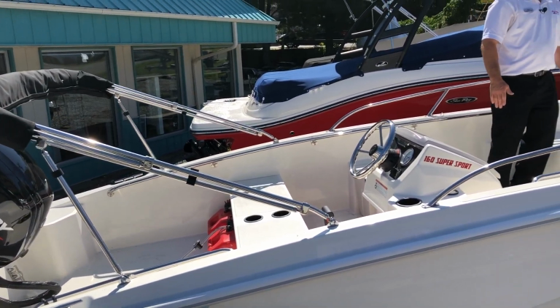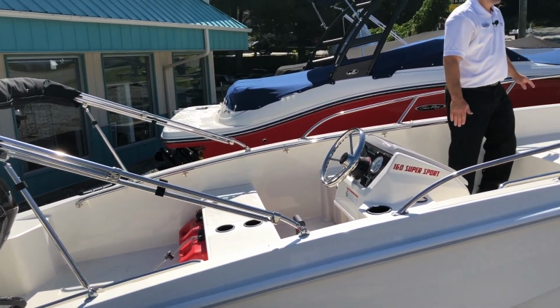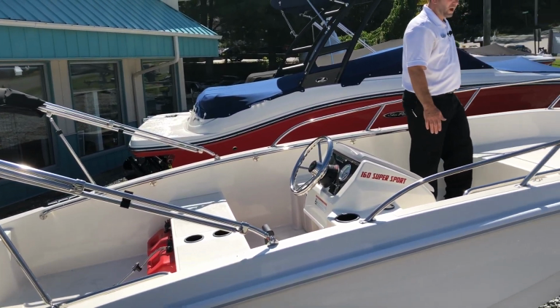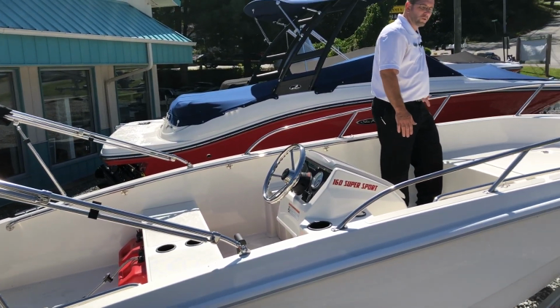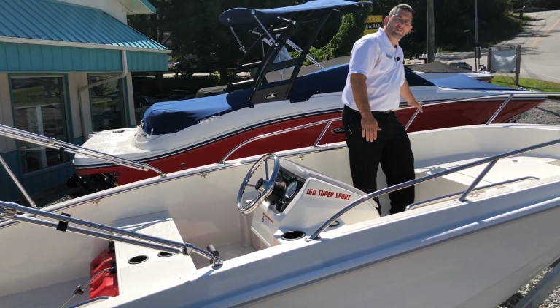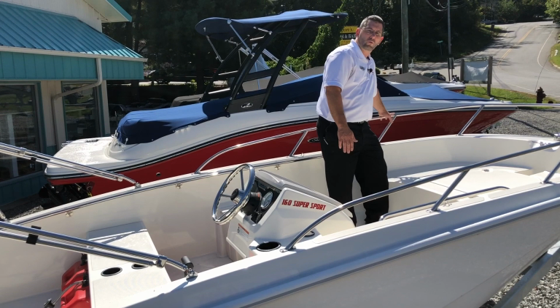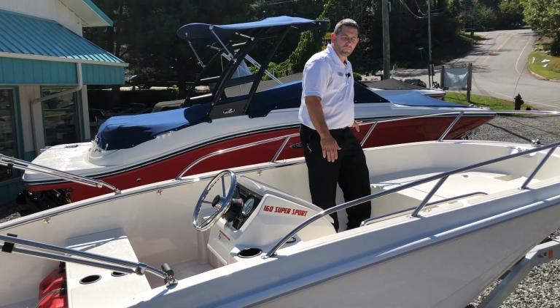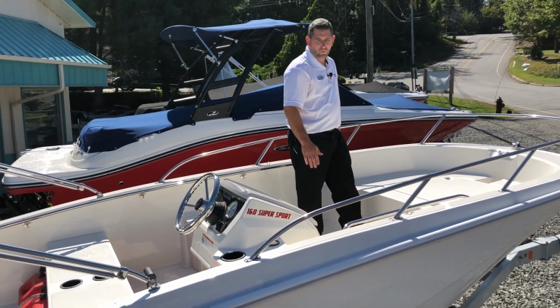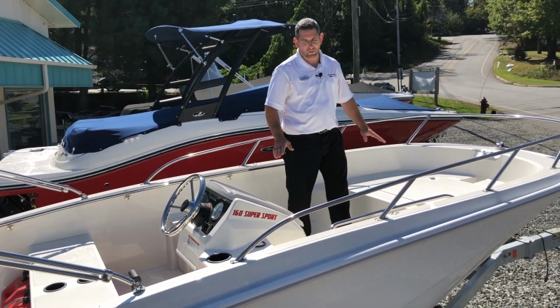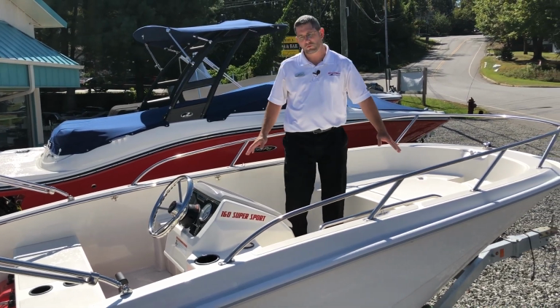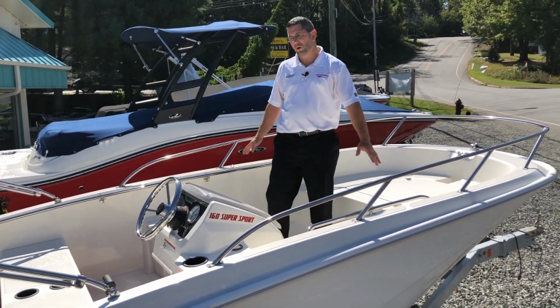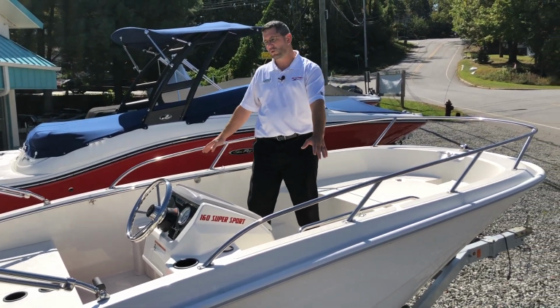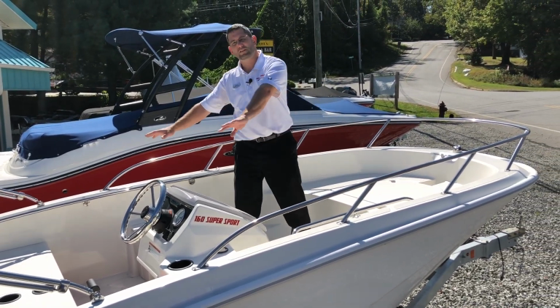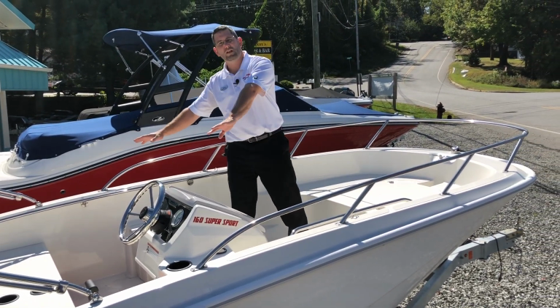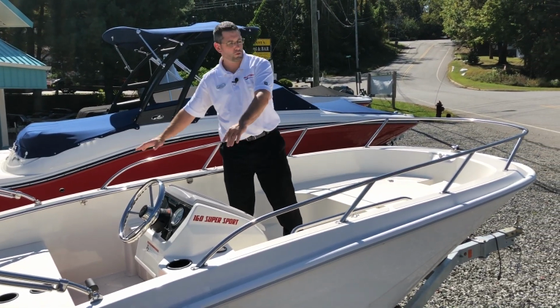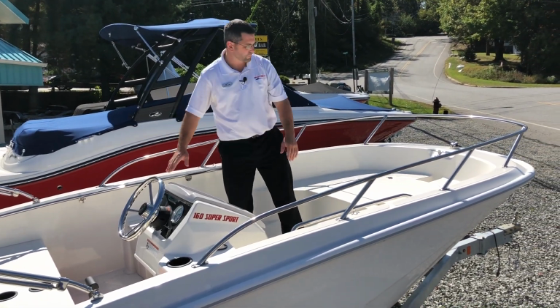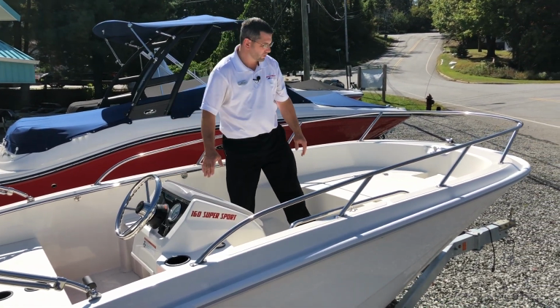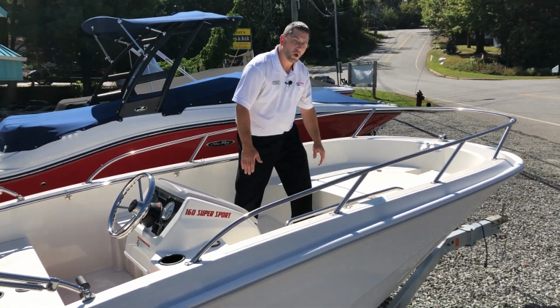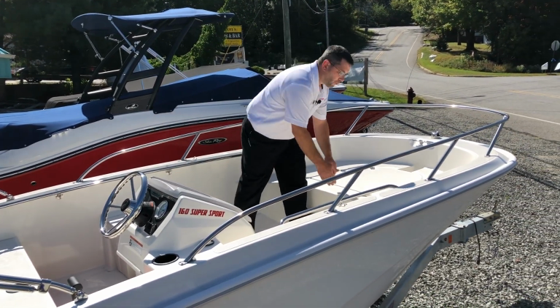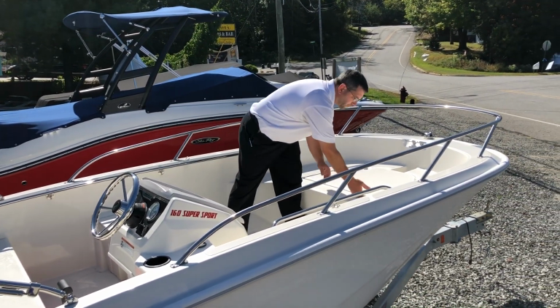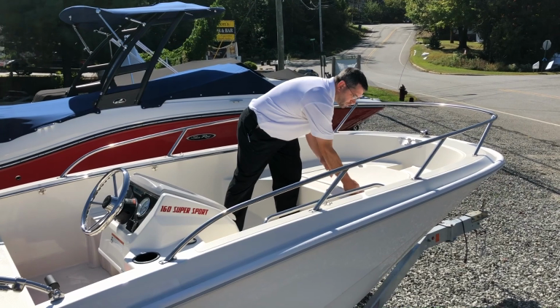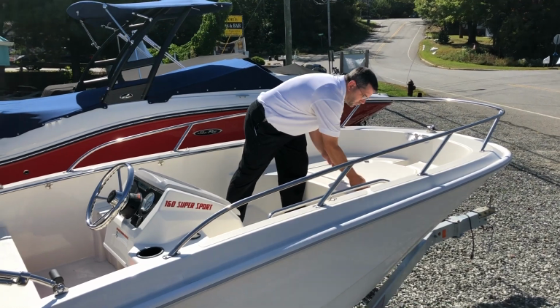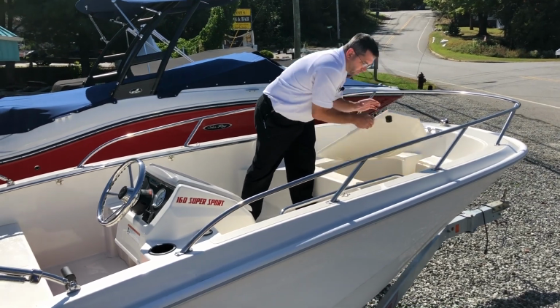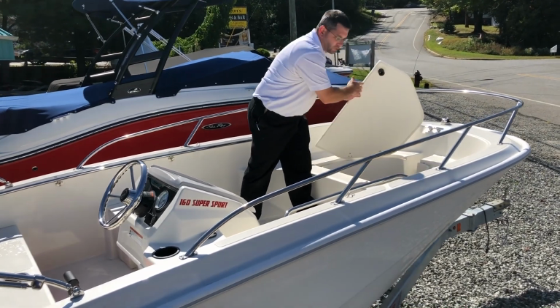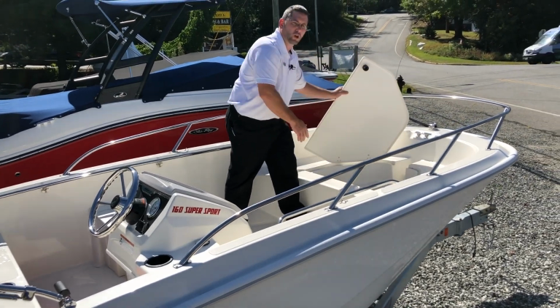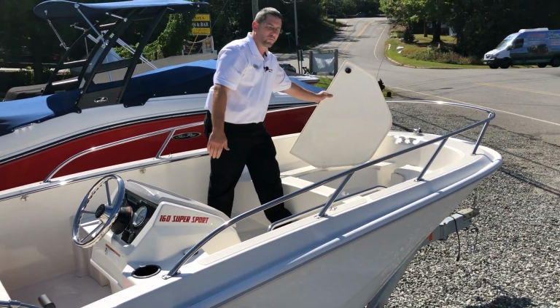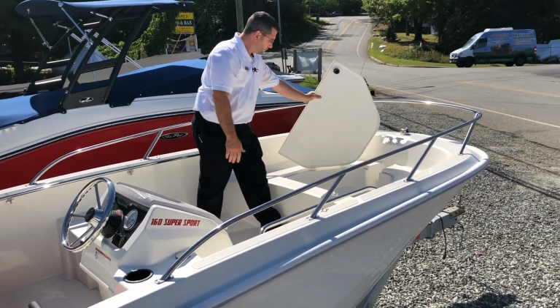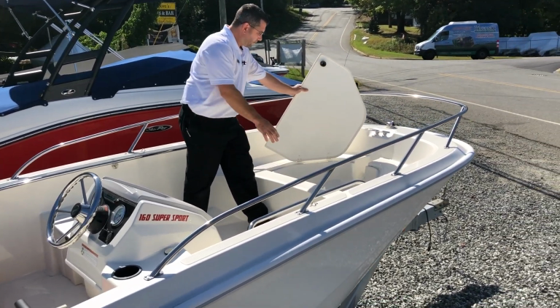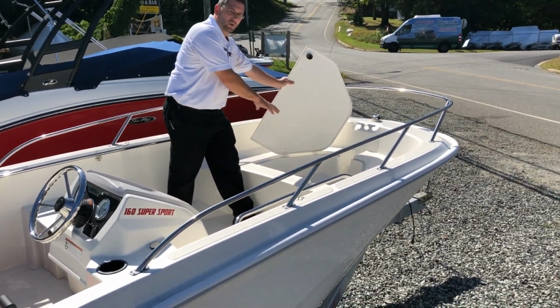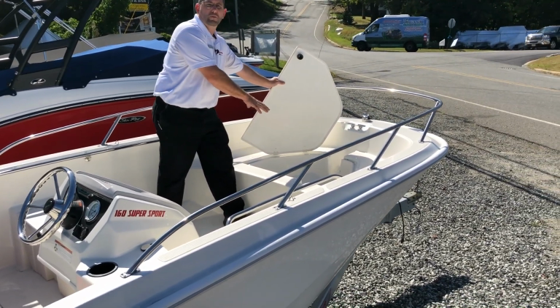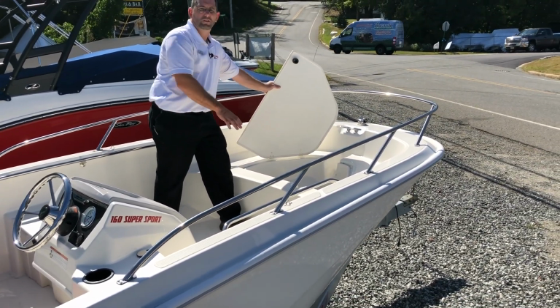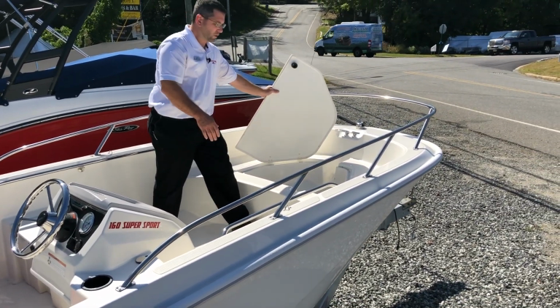Up here on the bow we have our stainless steel rail. We have stainless steel grab bars that go all the way down the inside of the boat. We have a very large capacity locker.